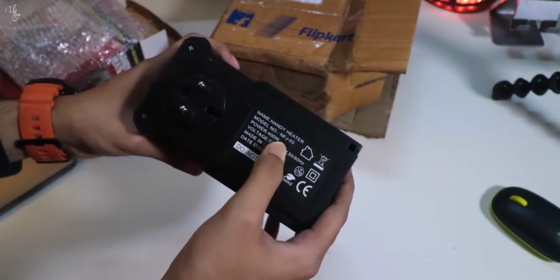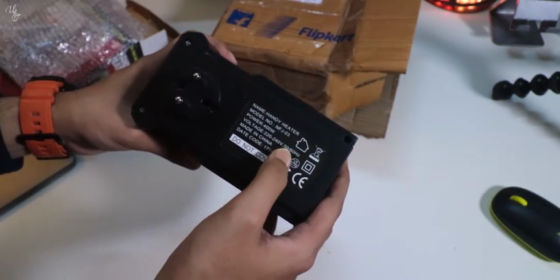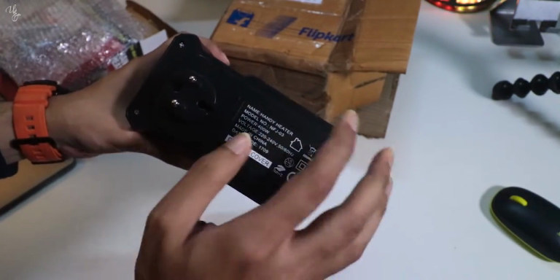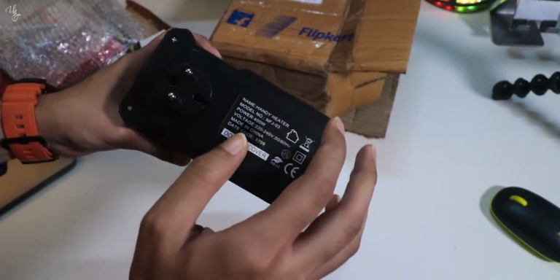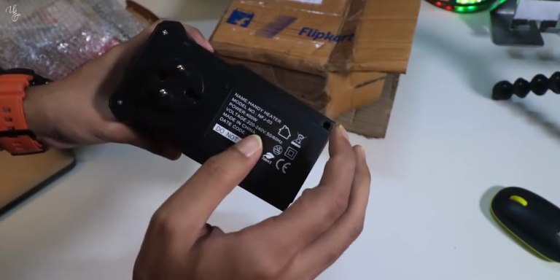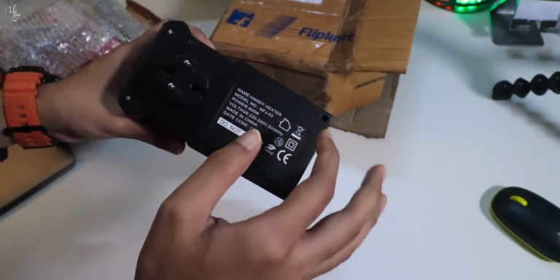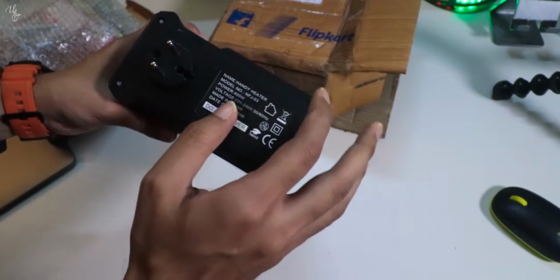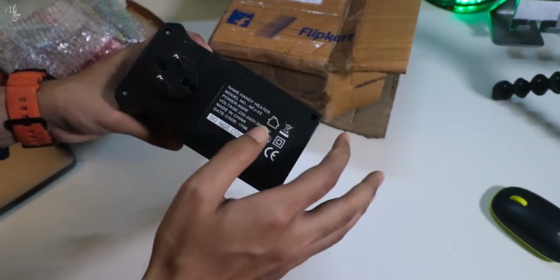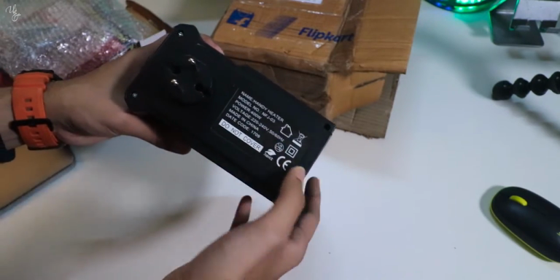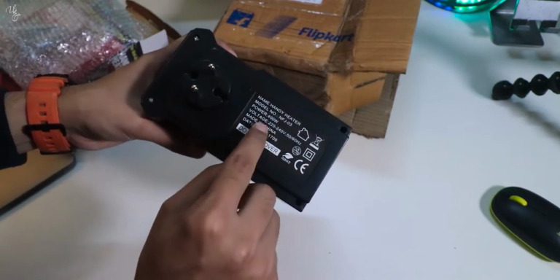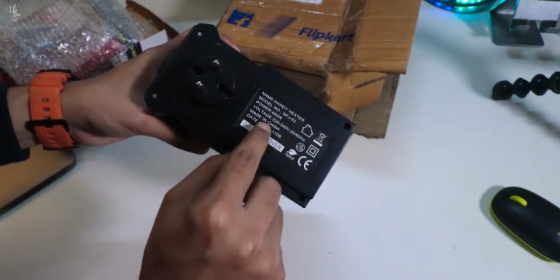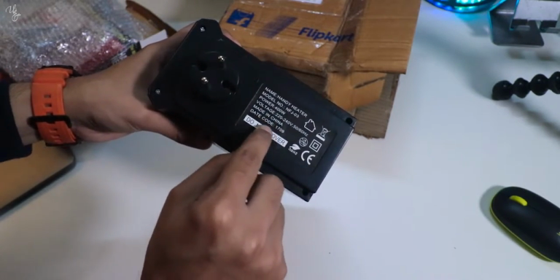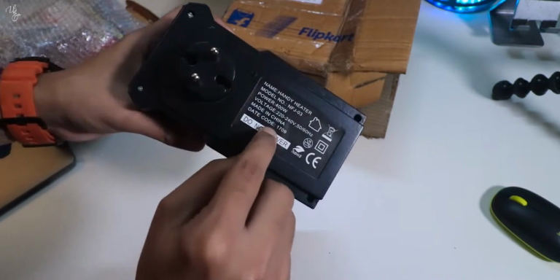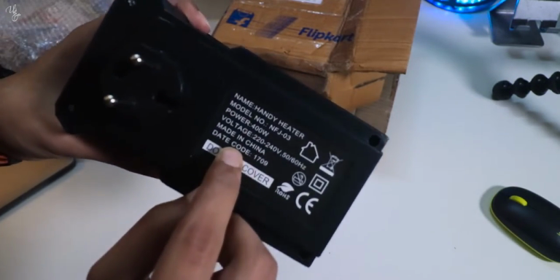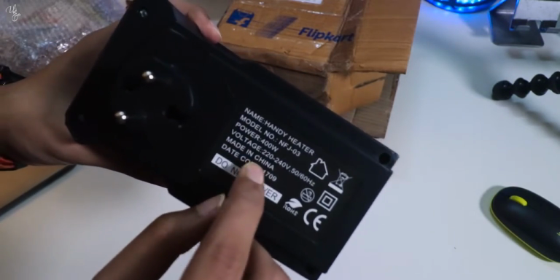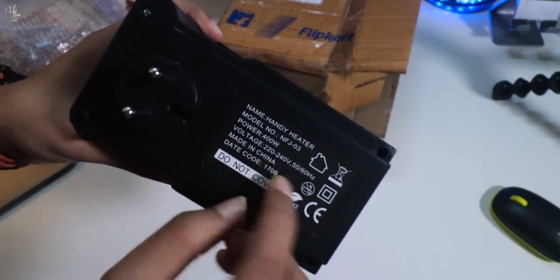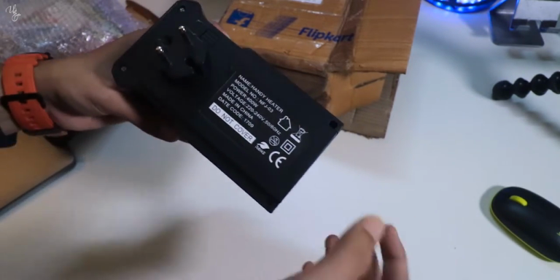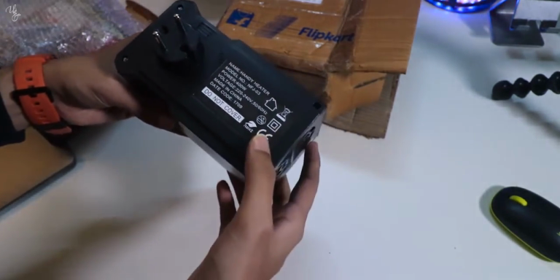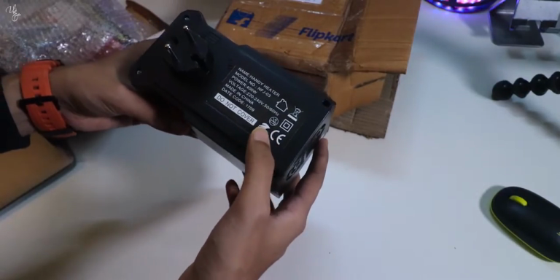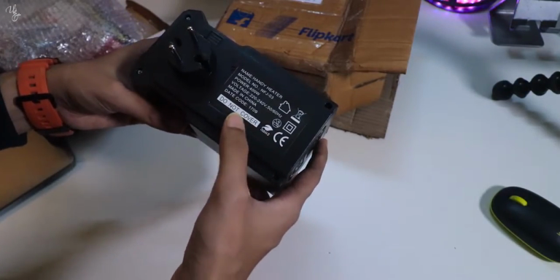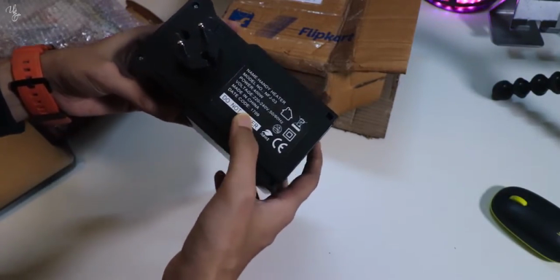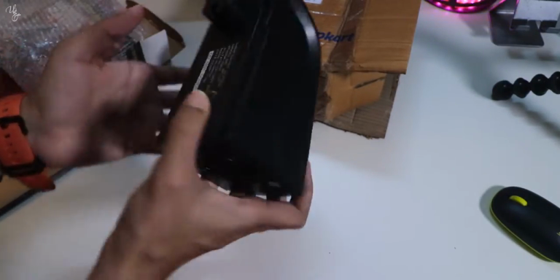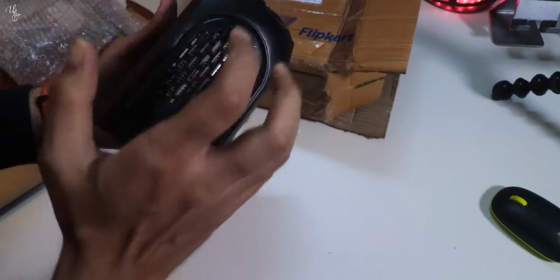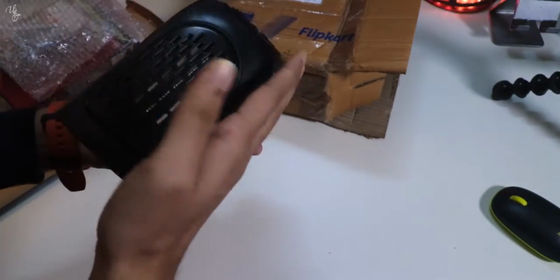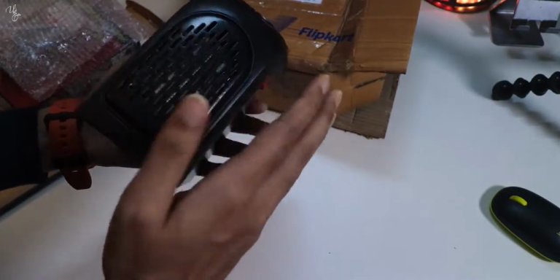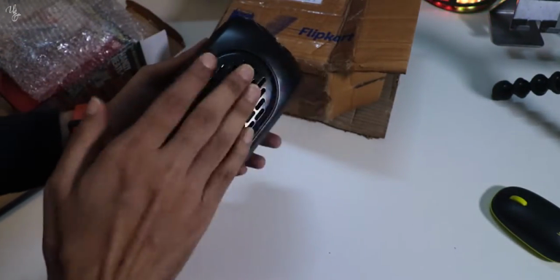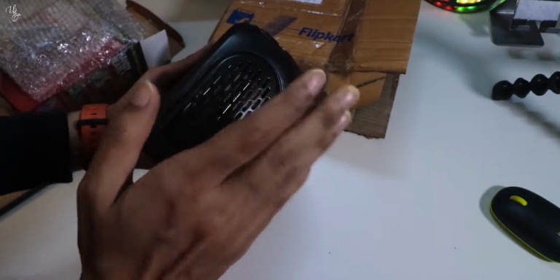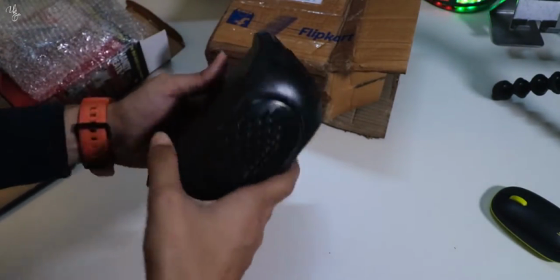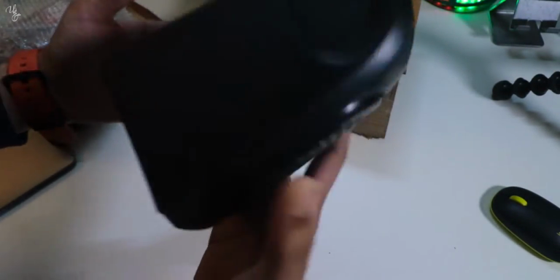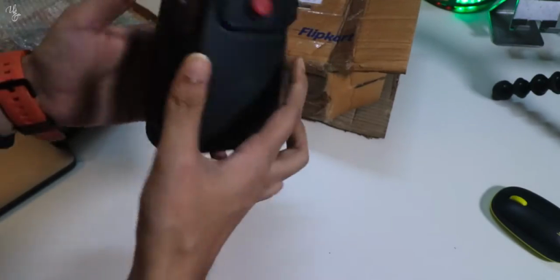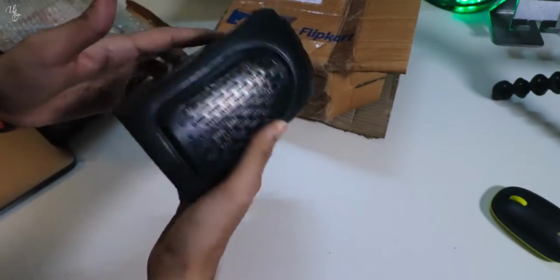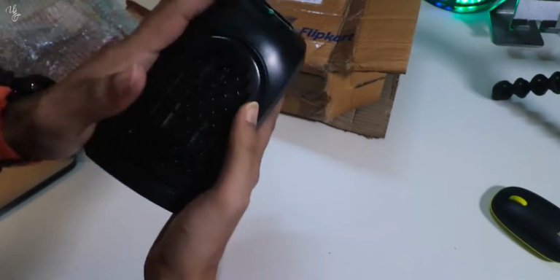It's 400W, so it's going to consume some amount of power. There is a warning that says do not cover it because it generates heat. So let's test it and see how much work it does.